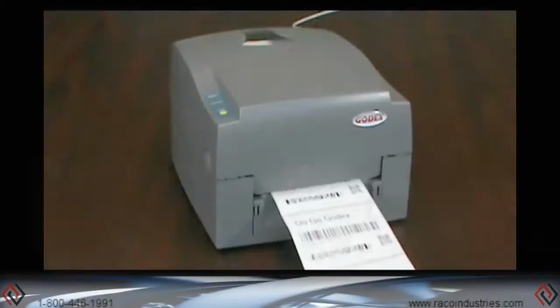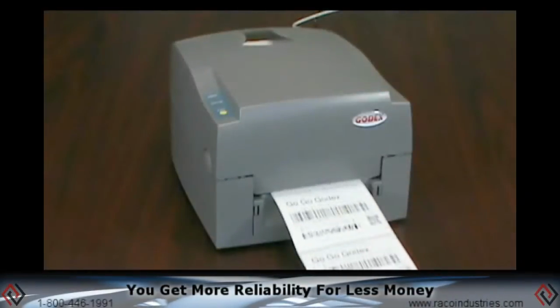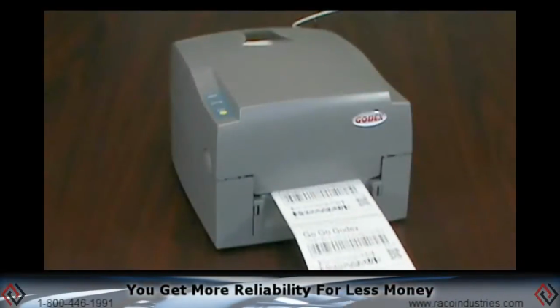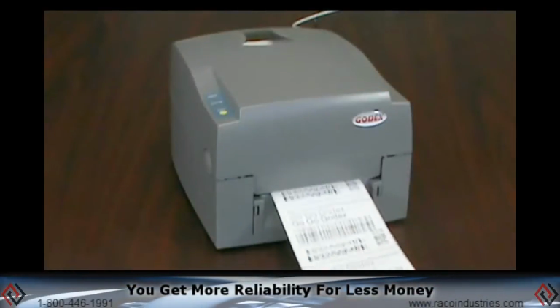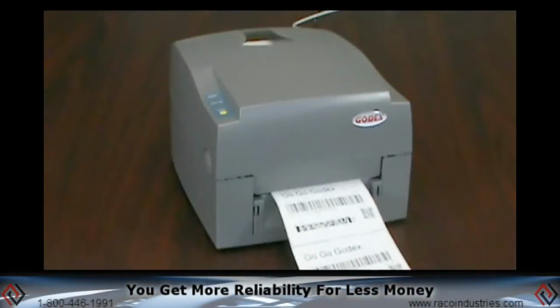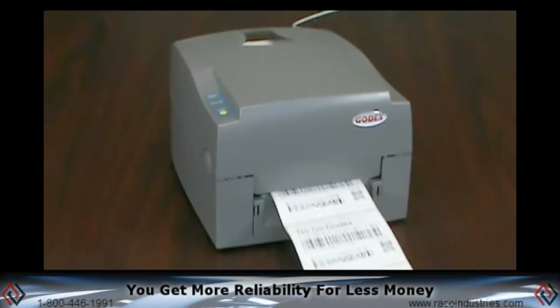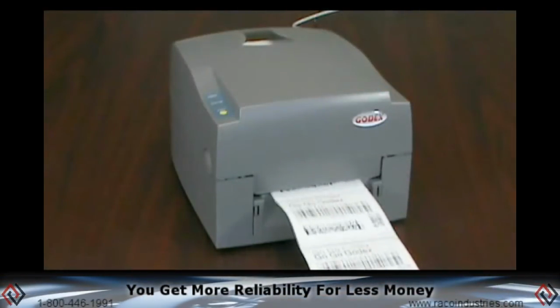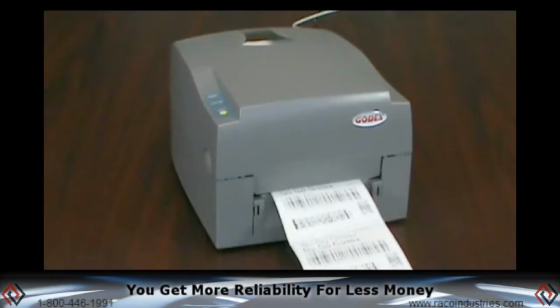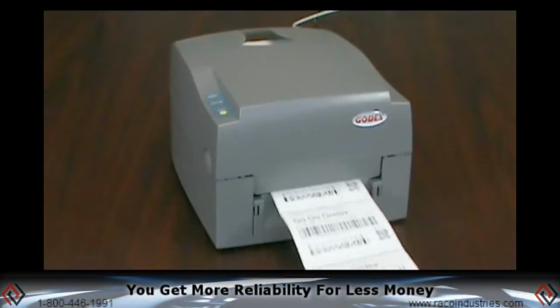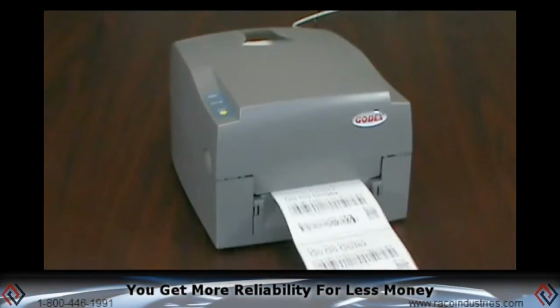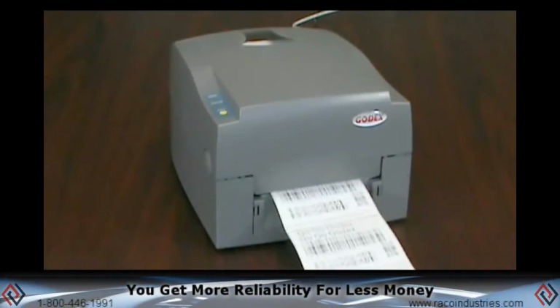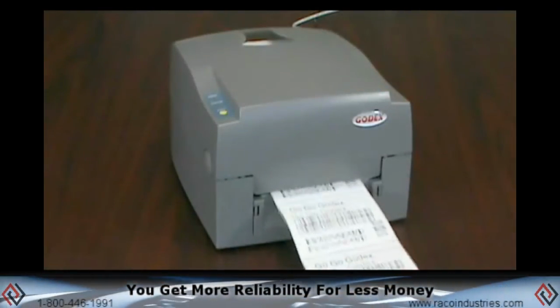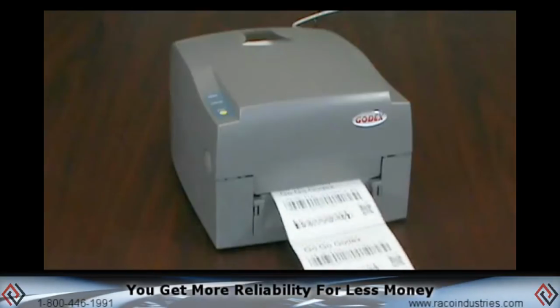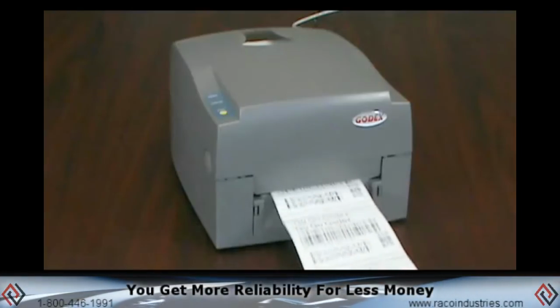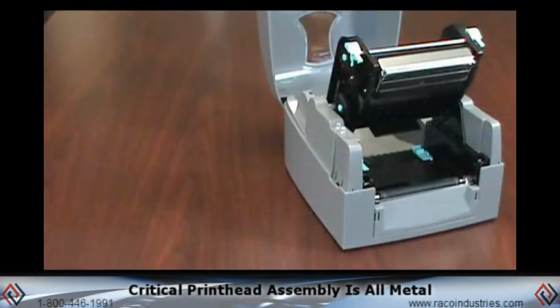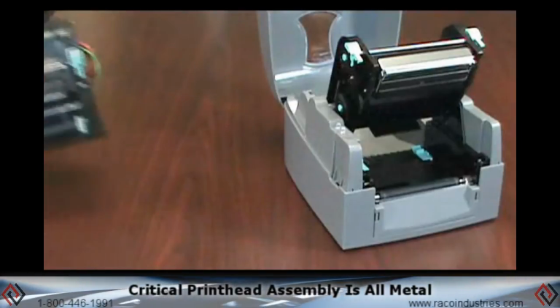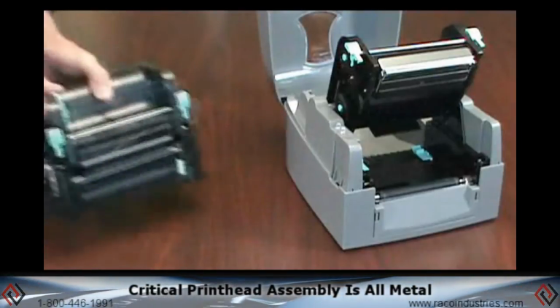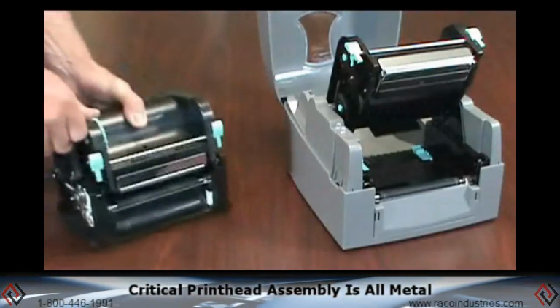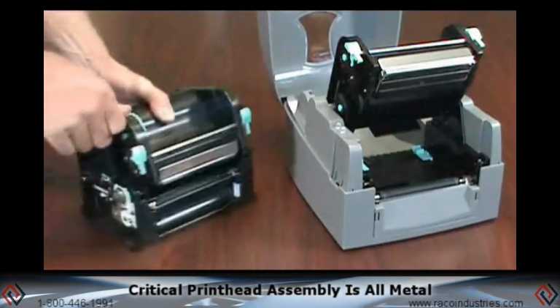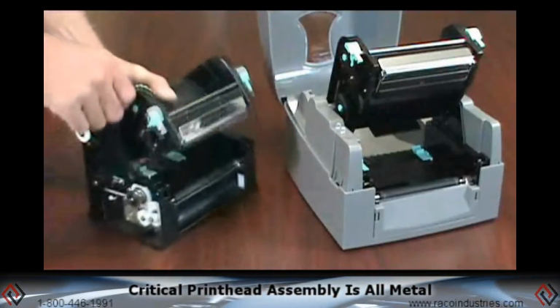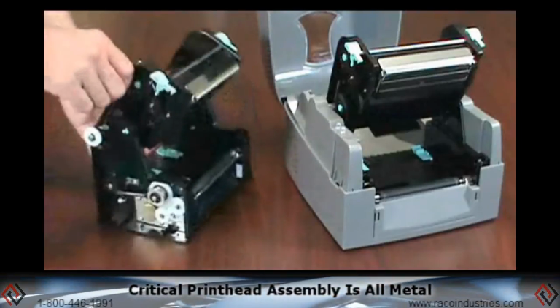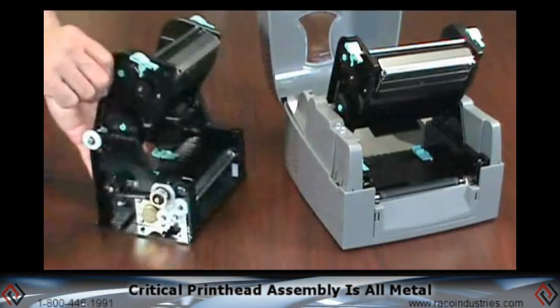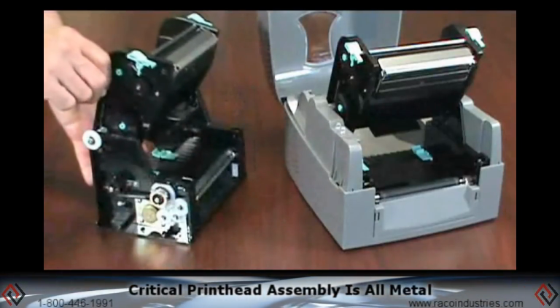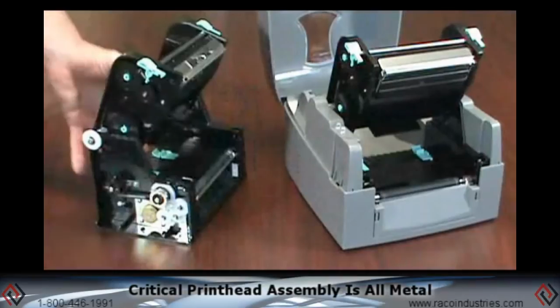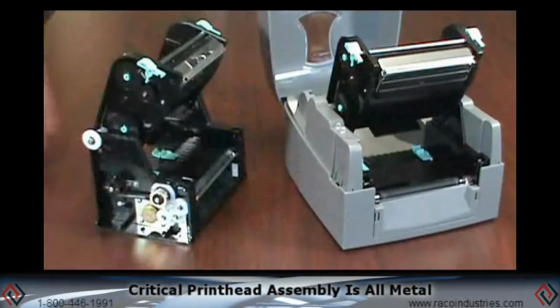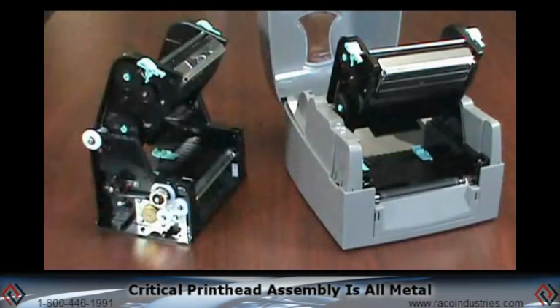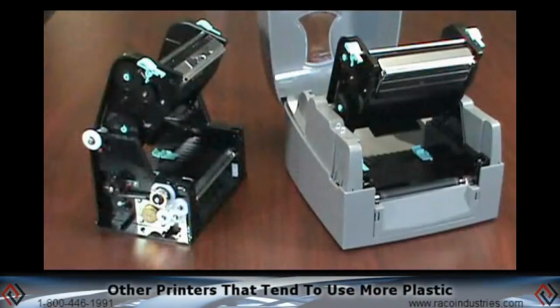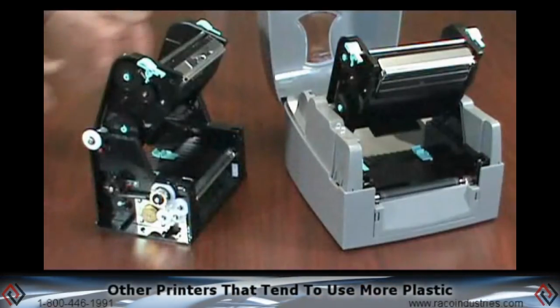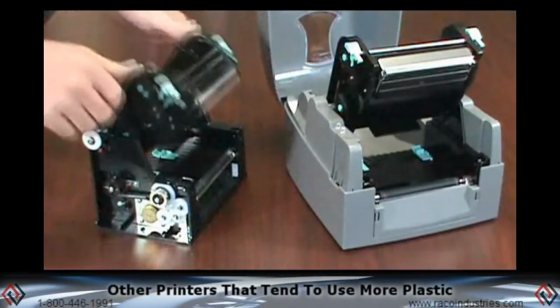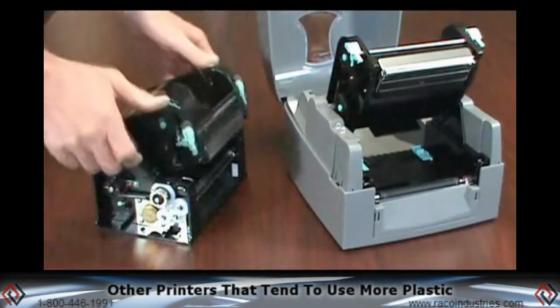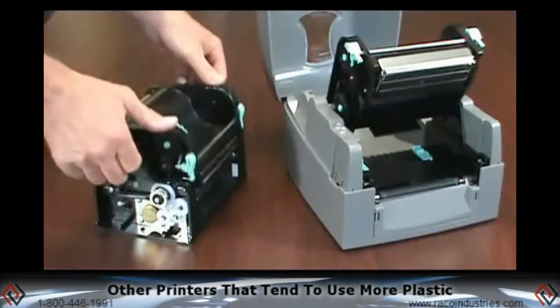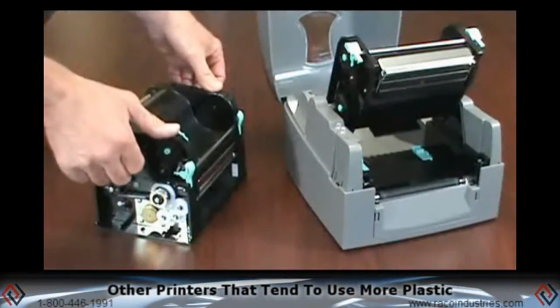With Godex's EZ1100 desktop barcode printer, you get more reliability for less money. The EZ1100's critical print head assembly is all metal. This model uses more metal in its design compared to other printers that tend to use more plastic.